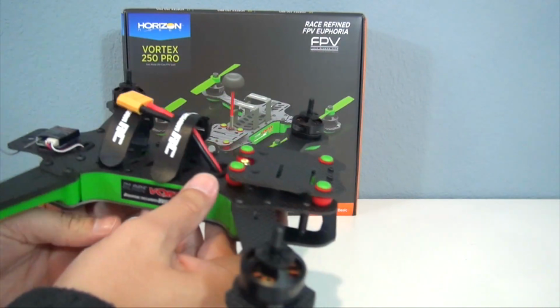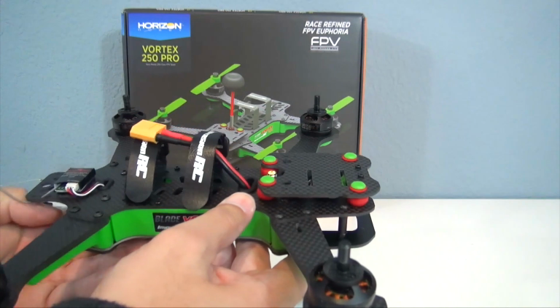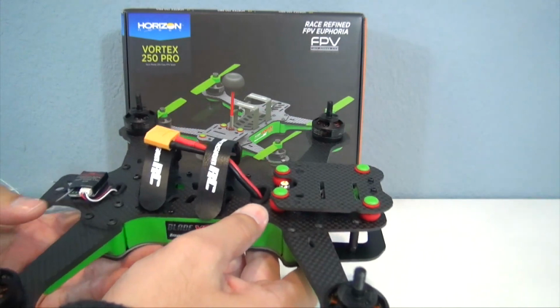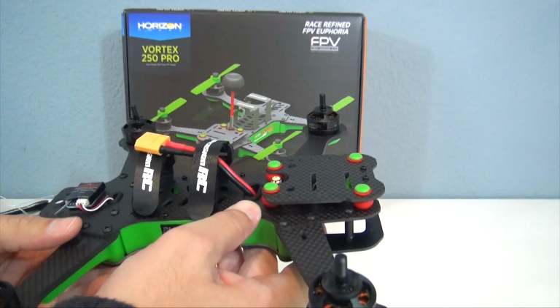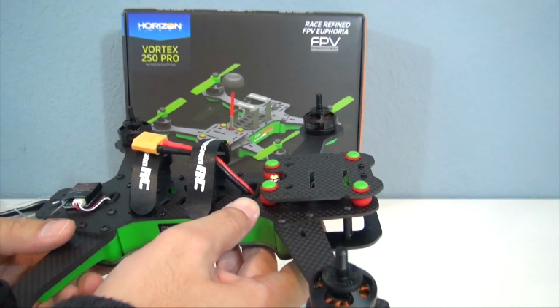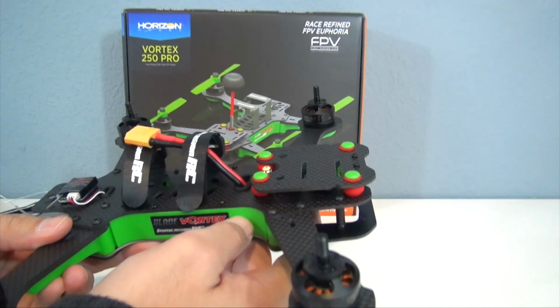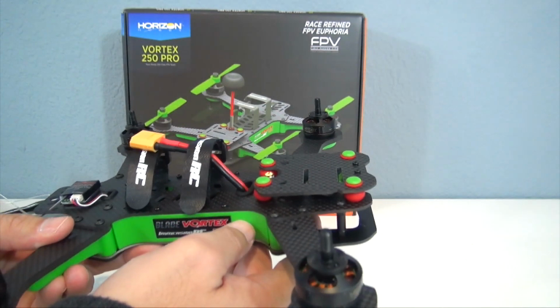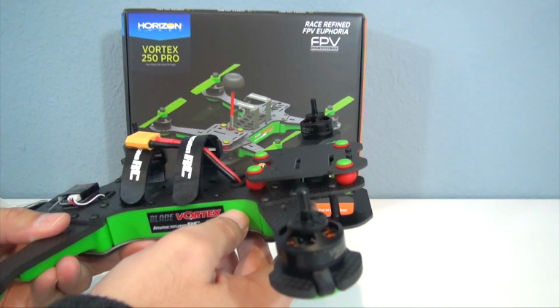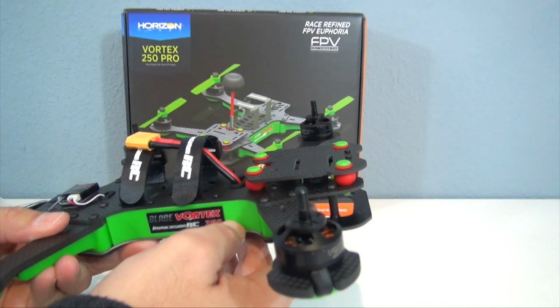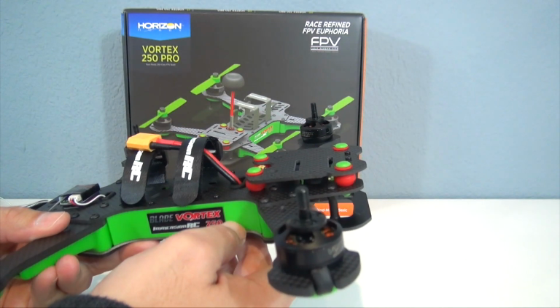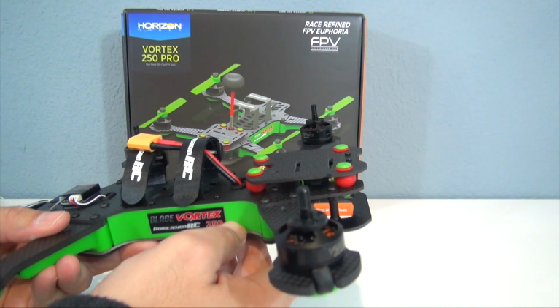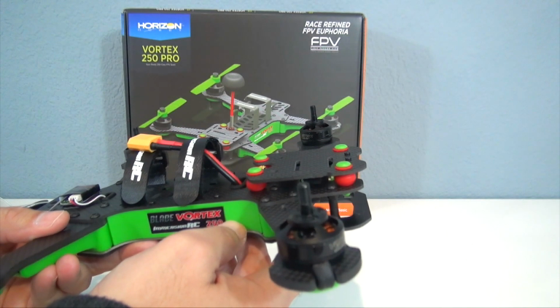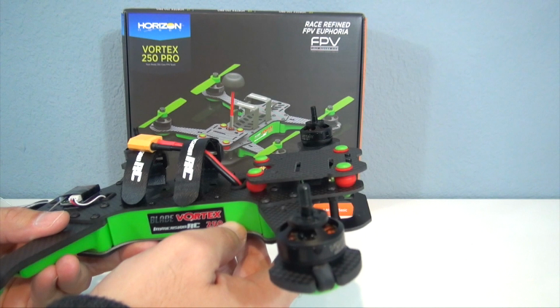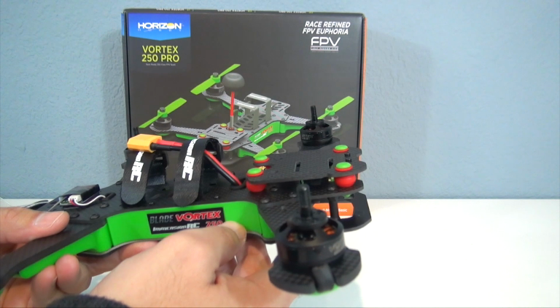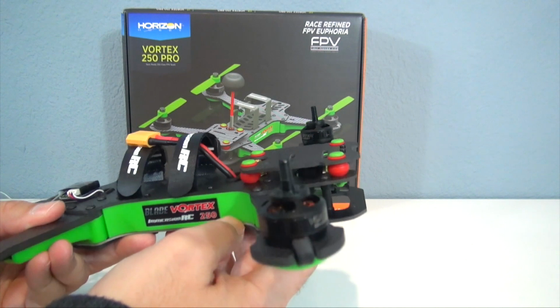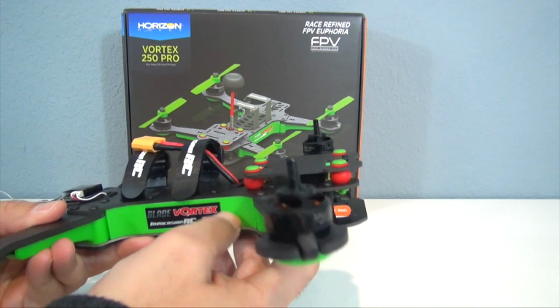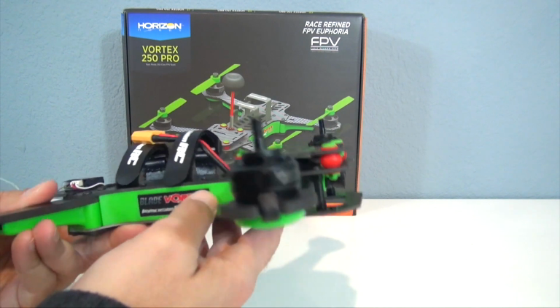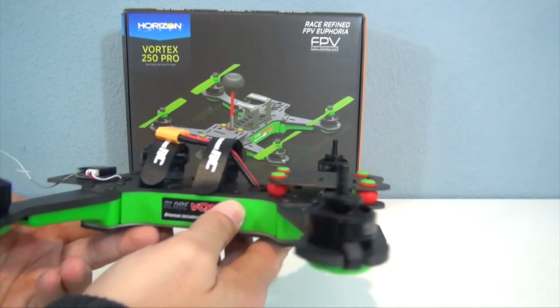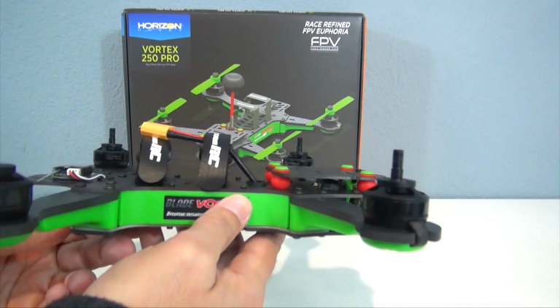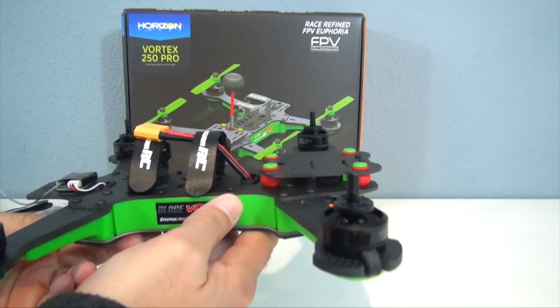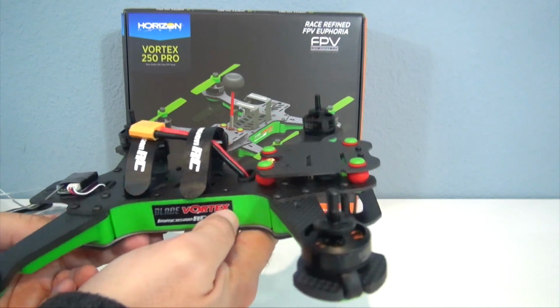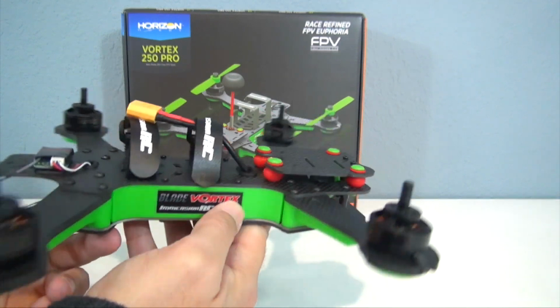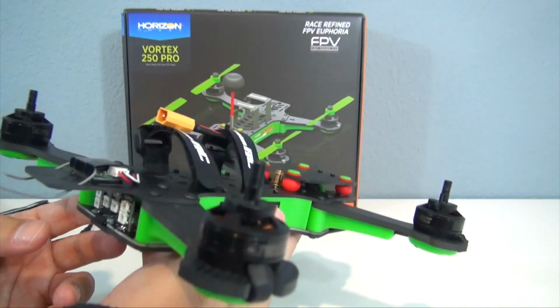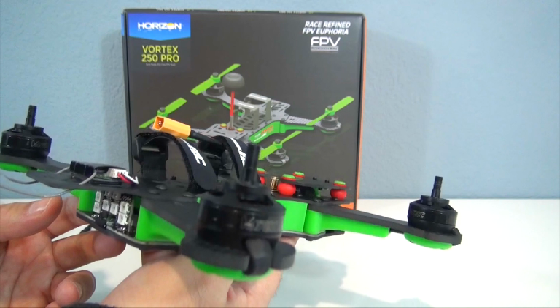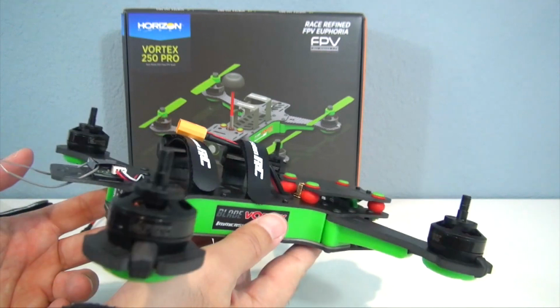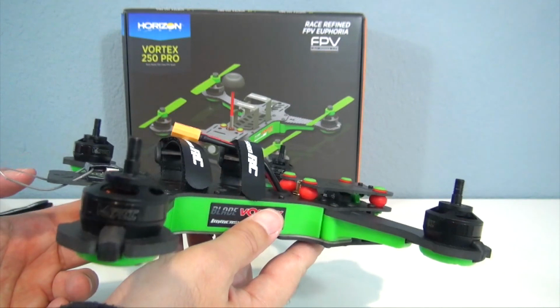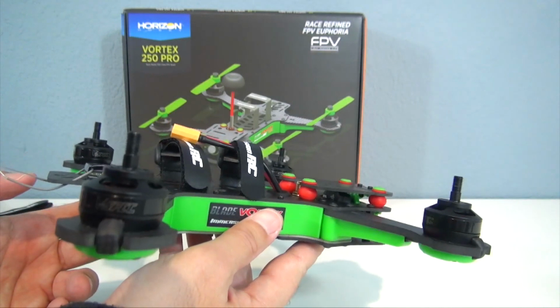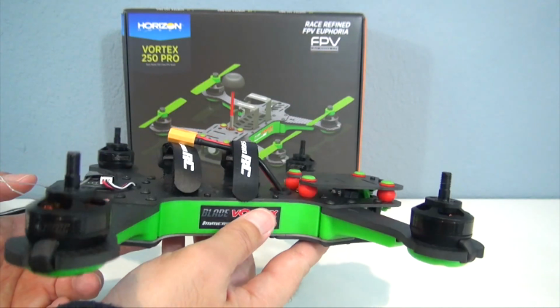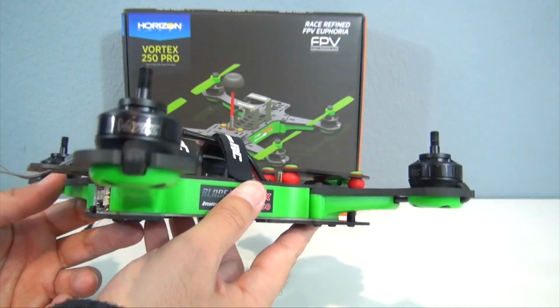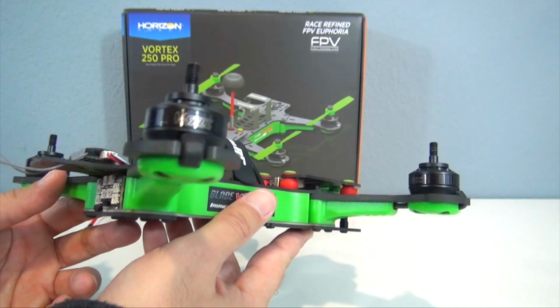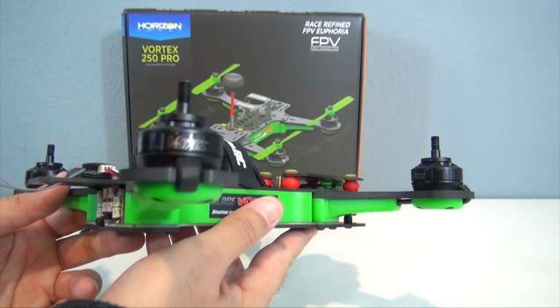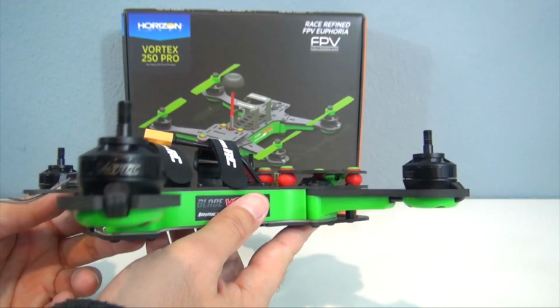You've got a NextWave 5.8 GHz video transmitter supporting 40 channels, so if you're flying Fatshark or Boscam you're covered, and you've also got the race band system which supports eight quadcopters racing at once — so a fully functional video transmitter.